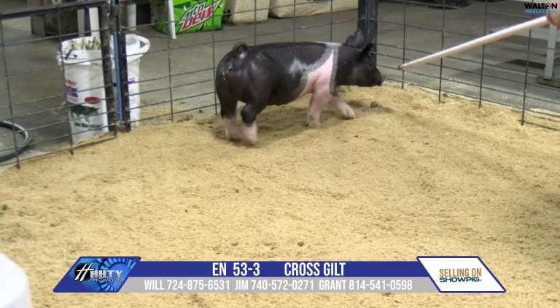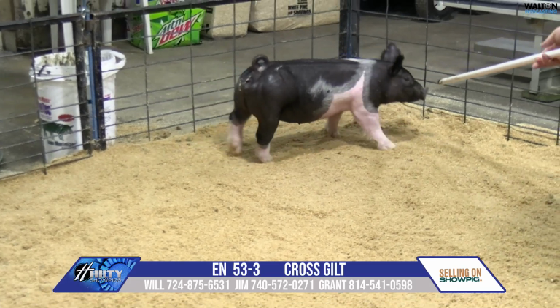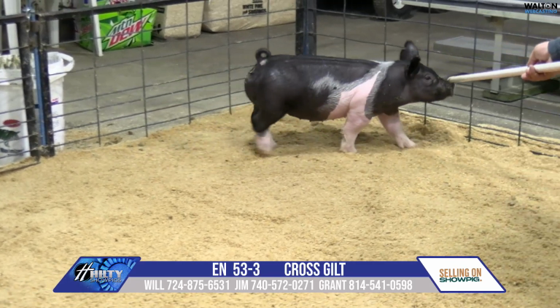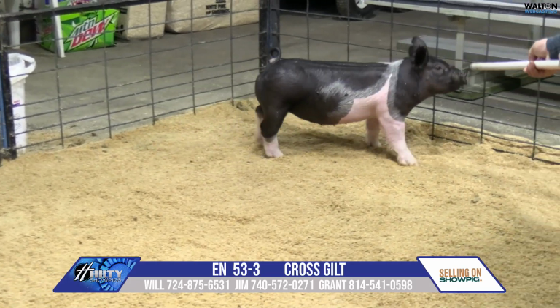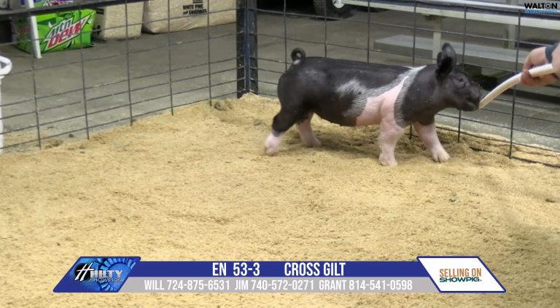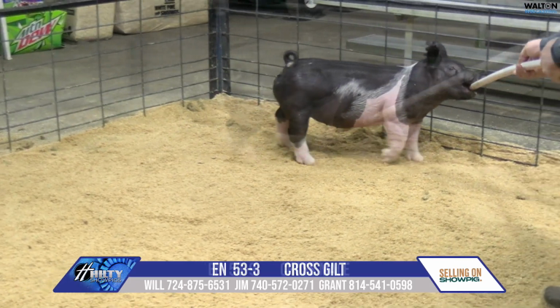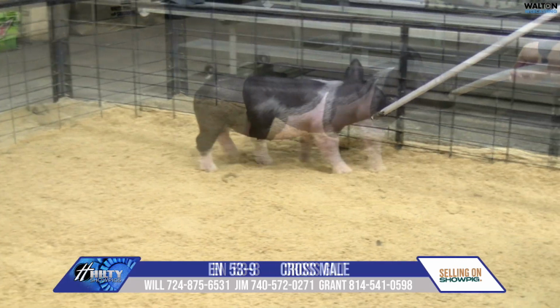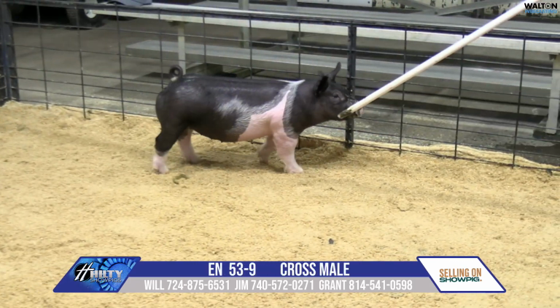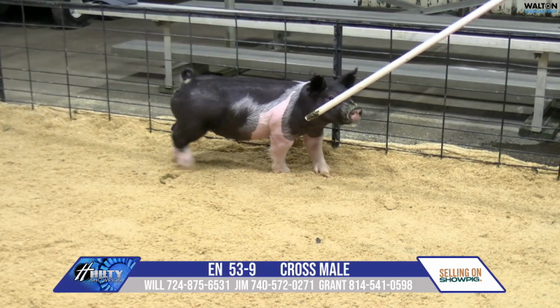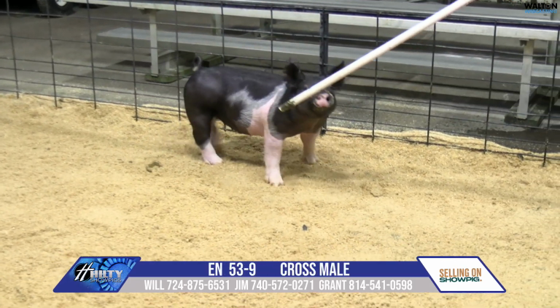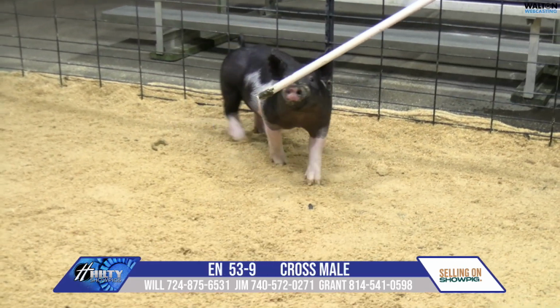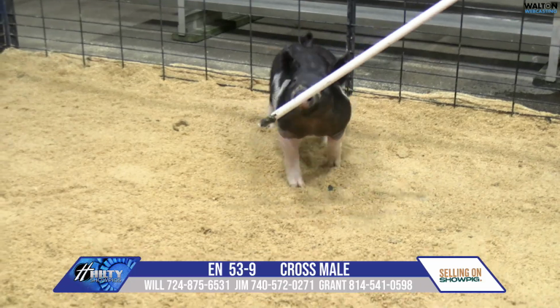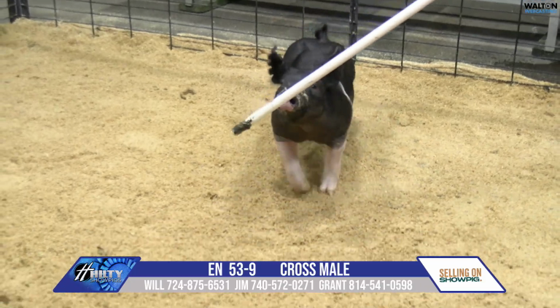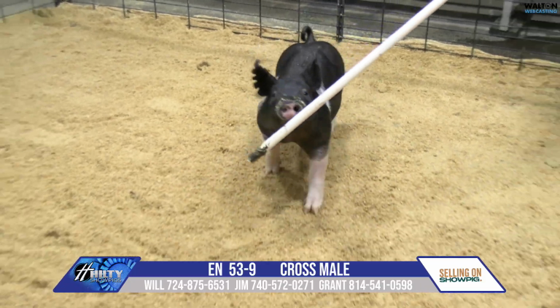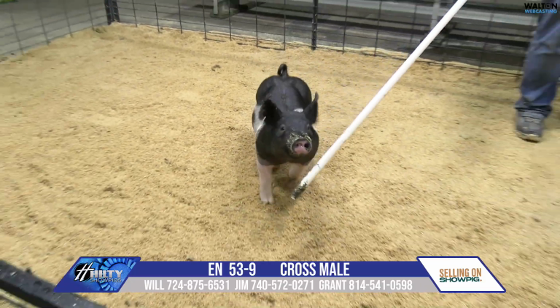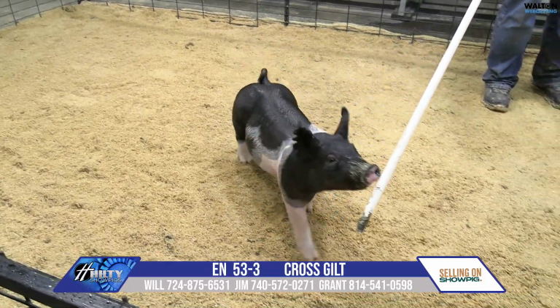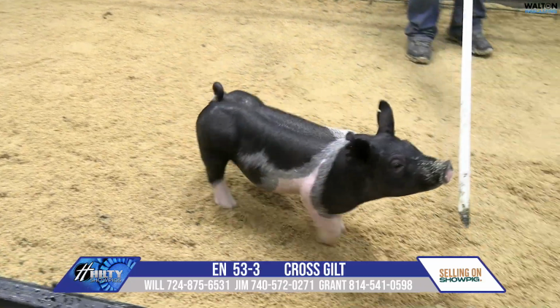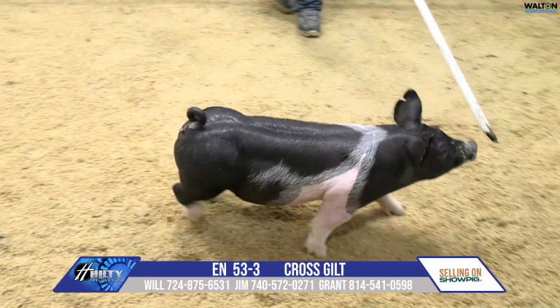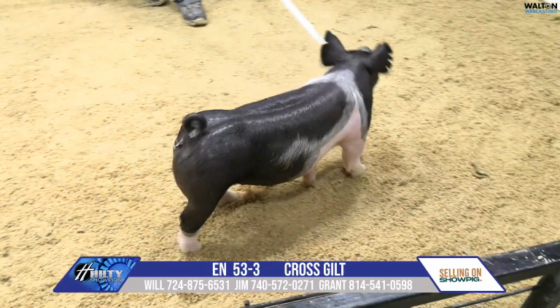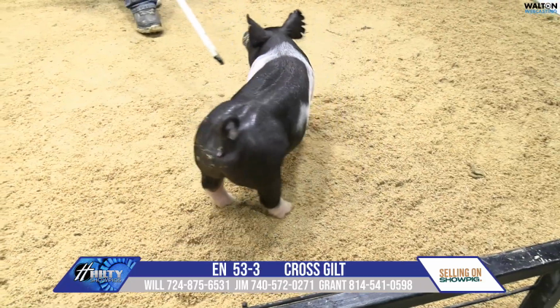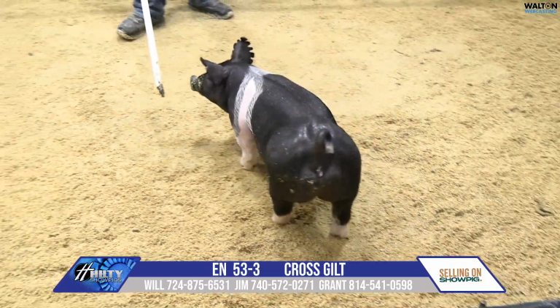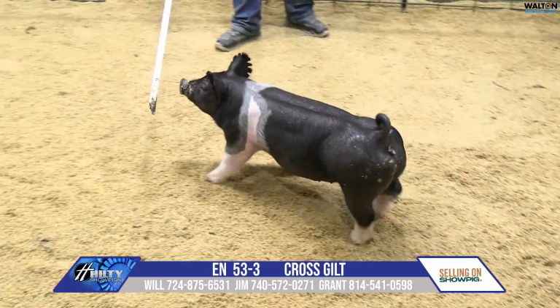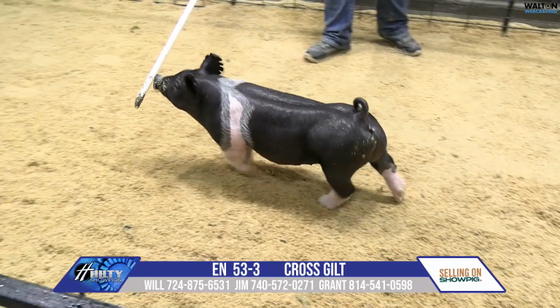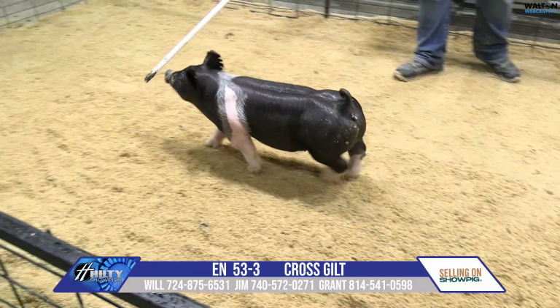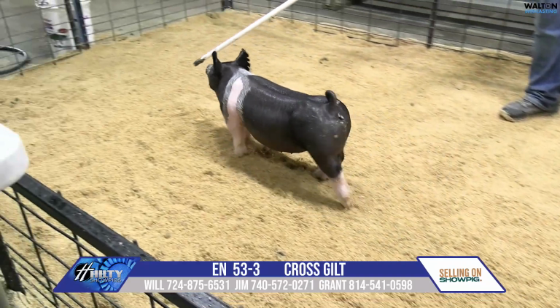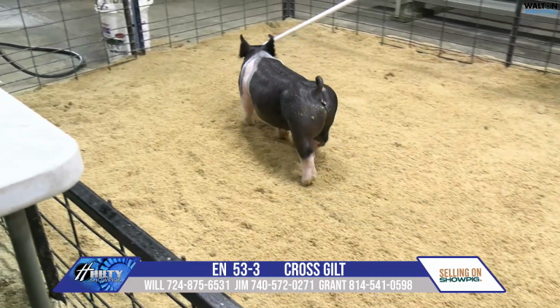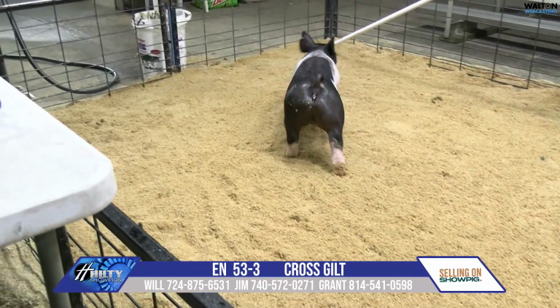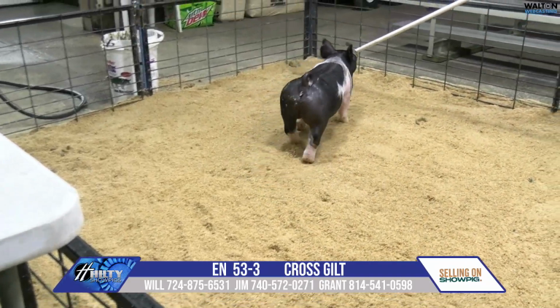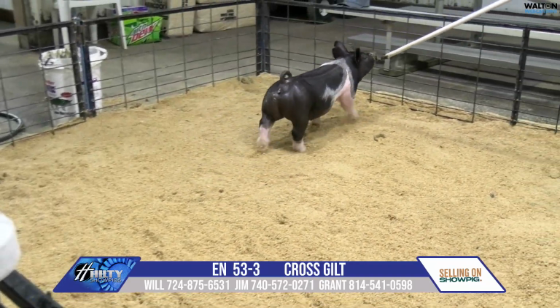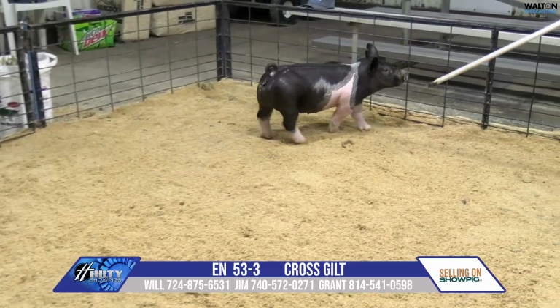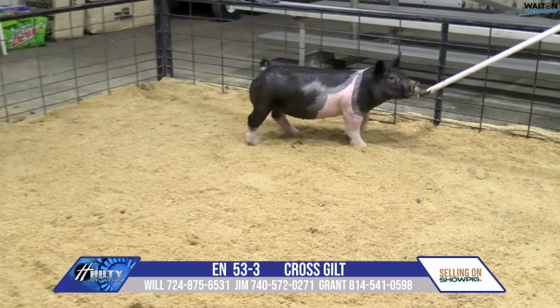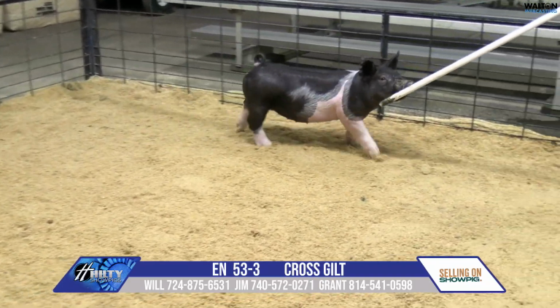Muscle and shape, certainly not an issue. But I think the intriguing thing here for all that this particular female's got, she can get out and handle it and go. So I think you get this one toned down just a little bit in terms of muscle, and you can be happy with what you've got.